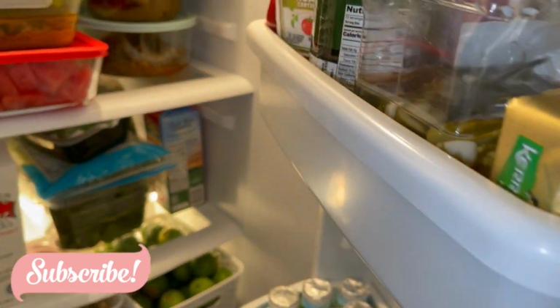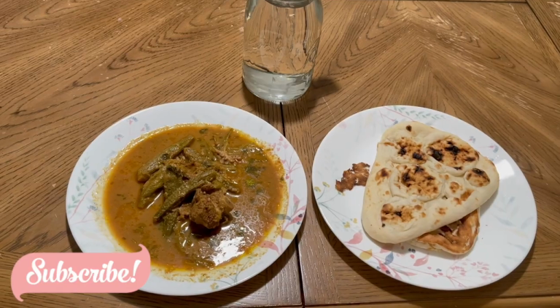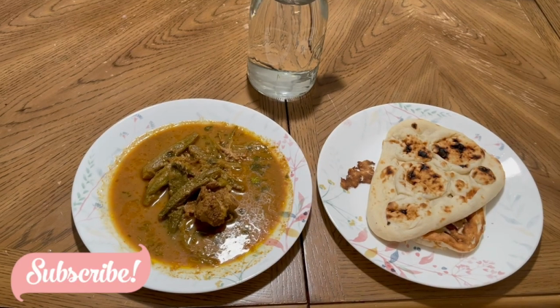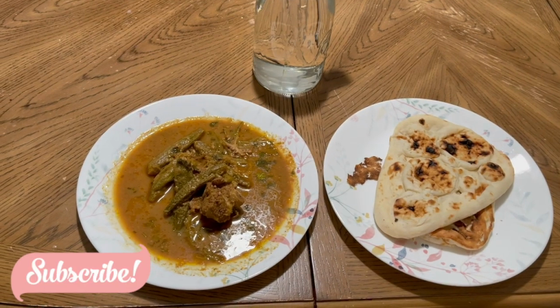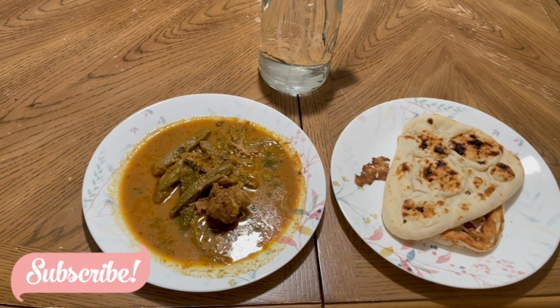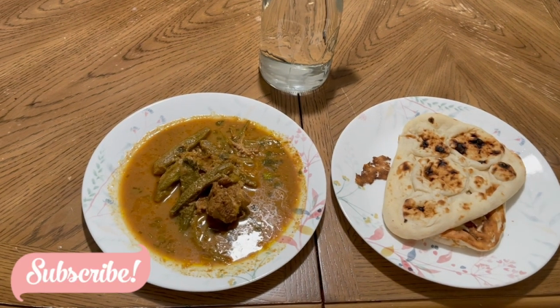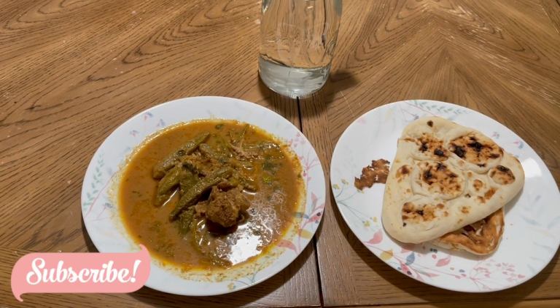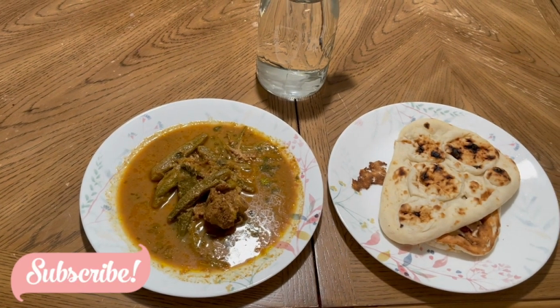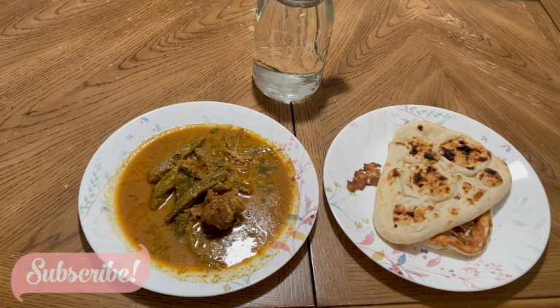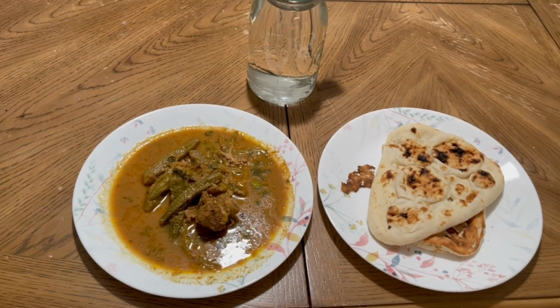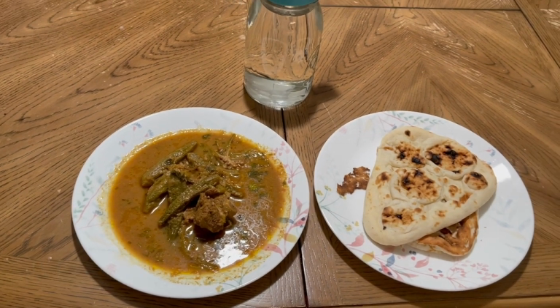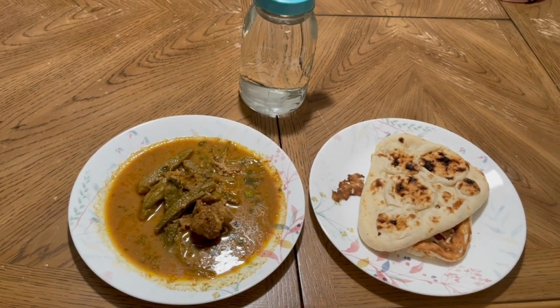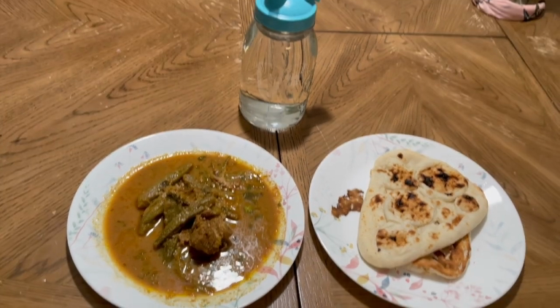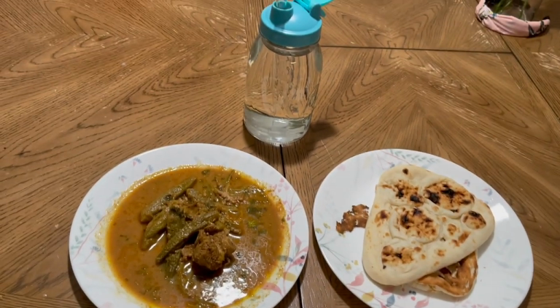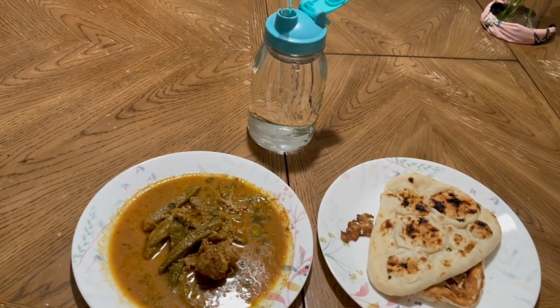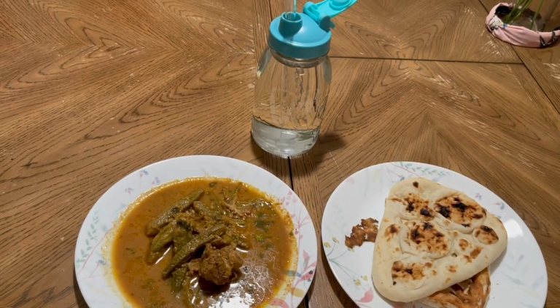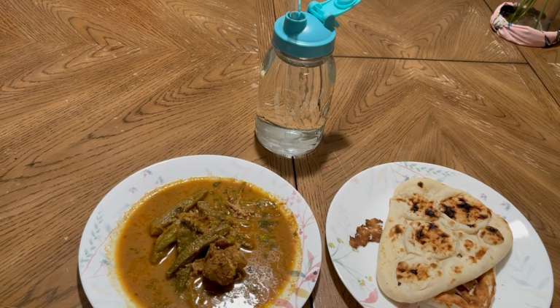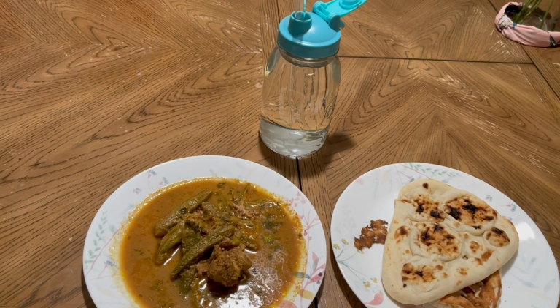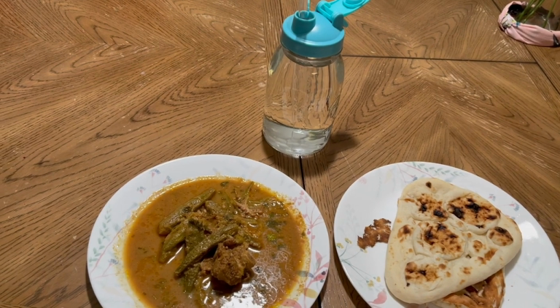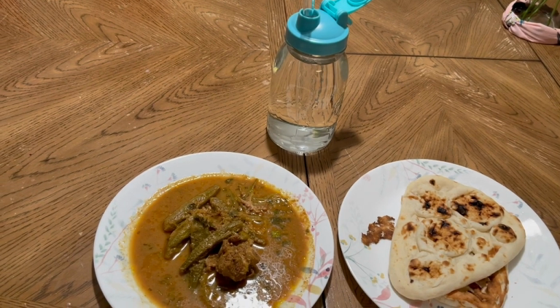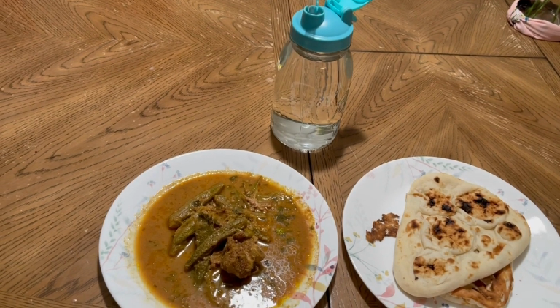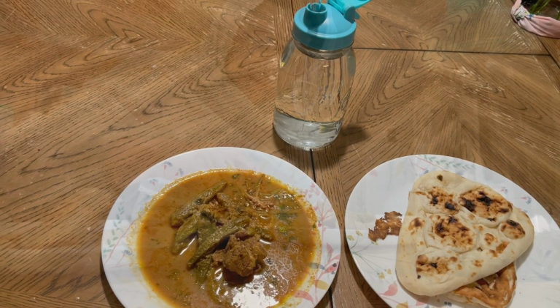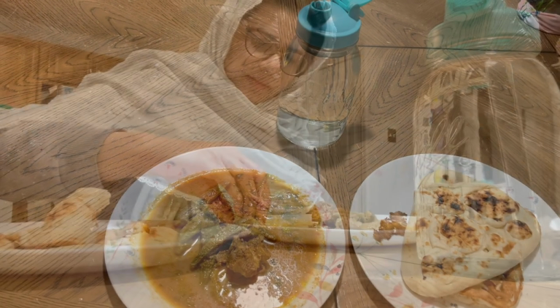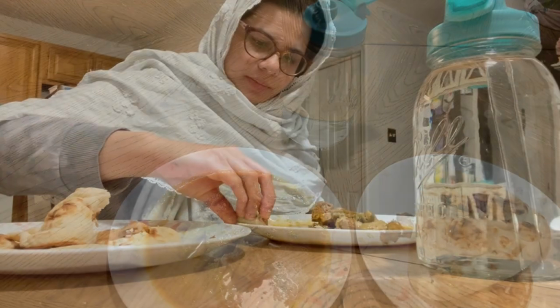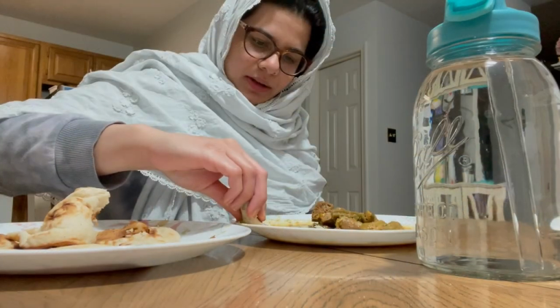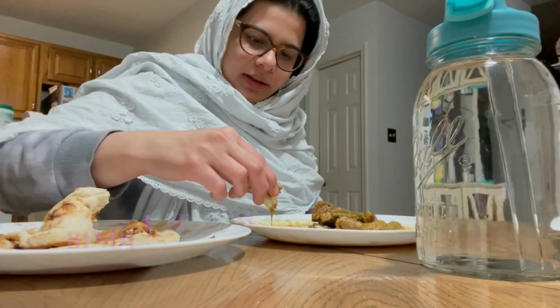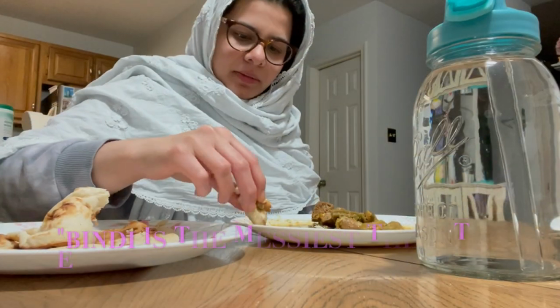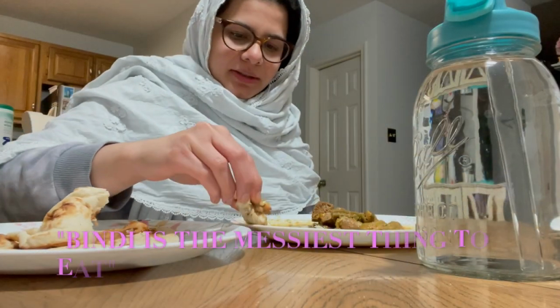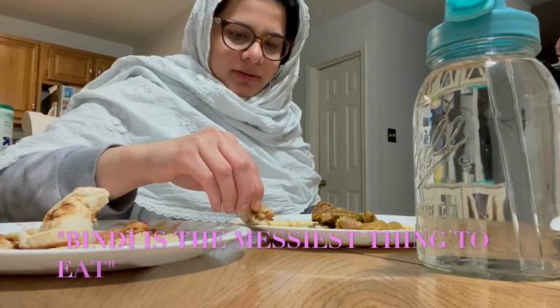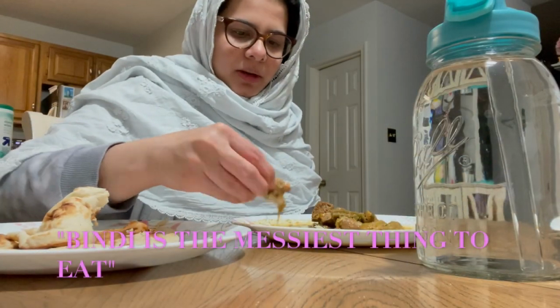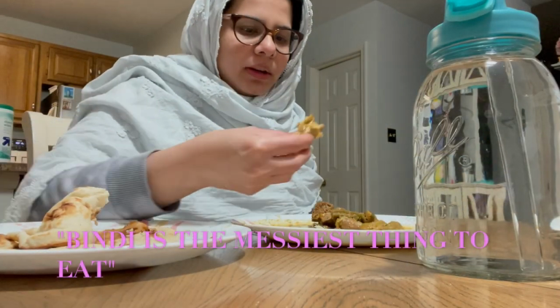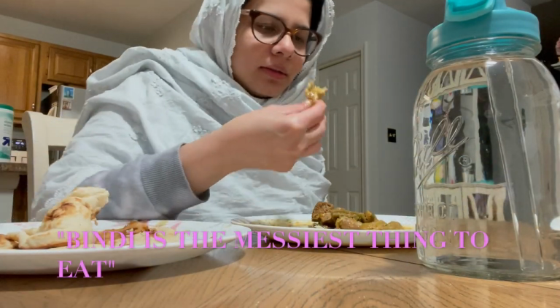For sehri I'm having some bindi goshe and some naan and my water. Bindi is like the messiest way to eat it.